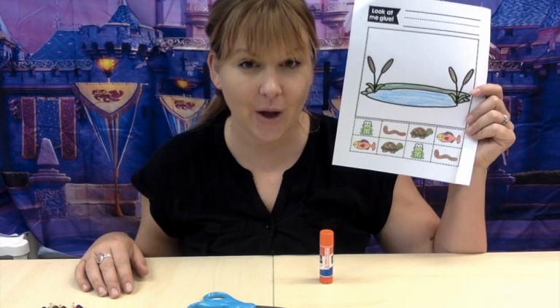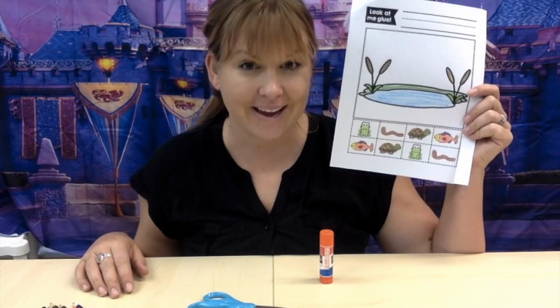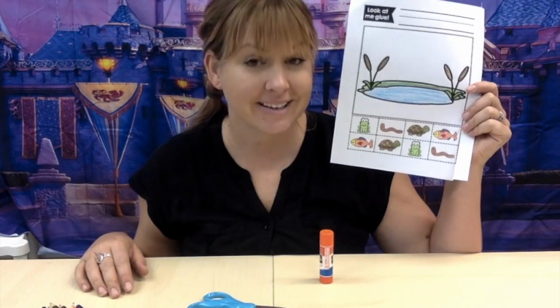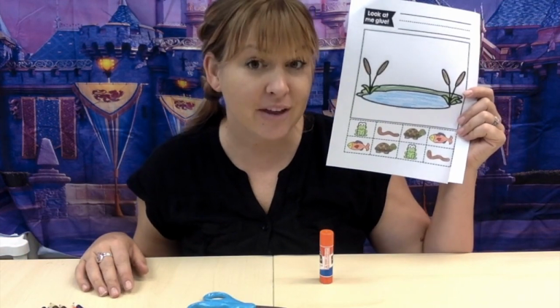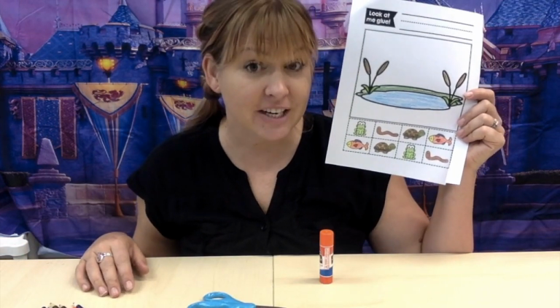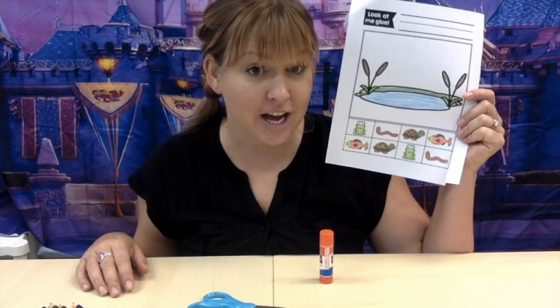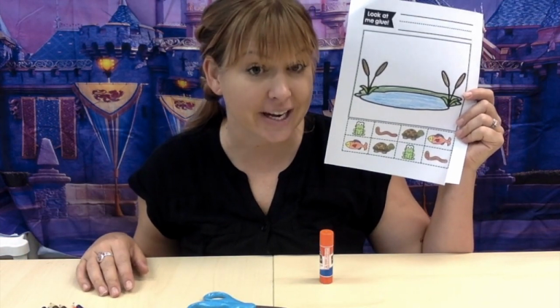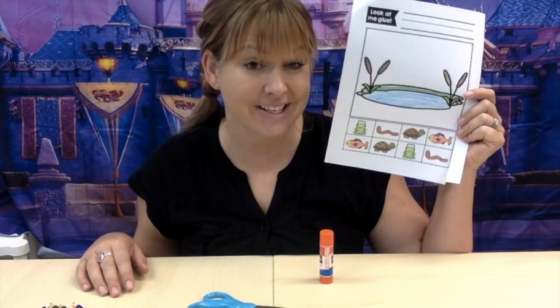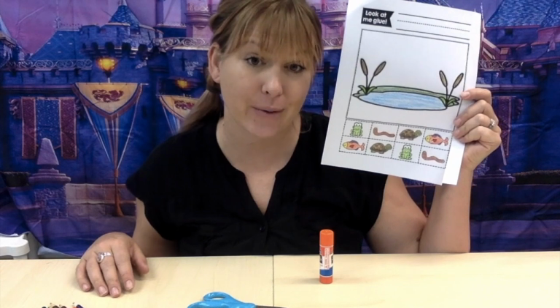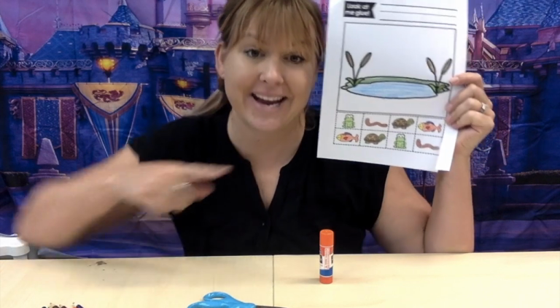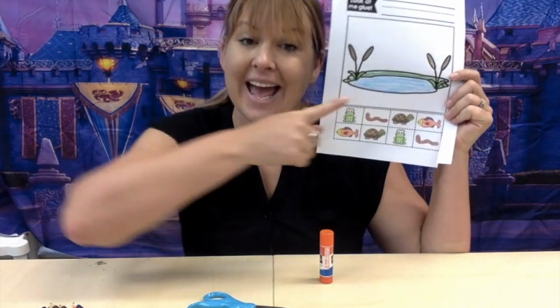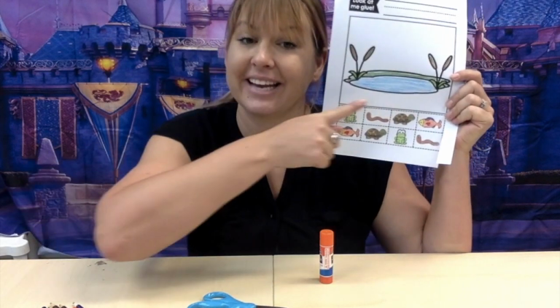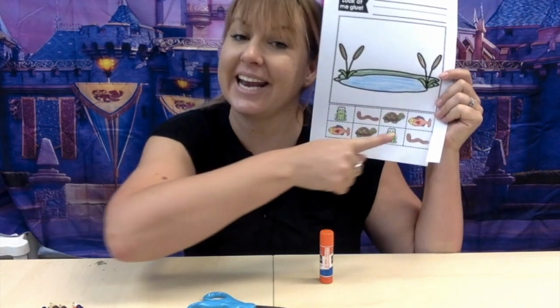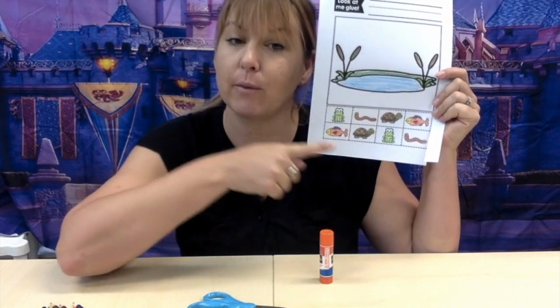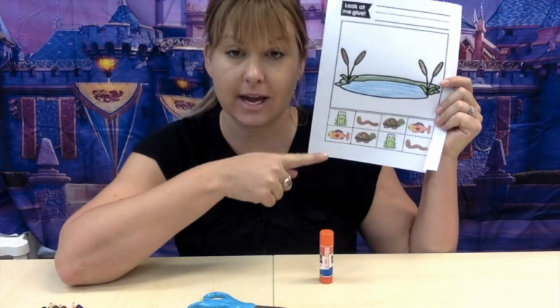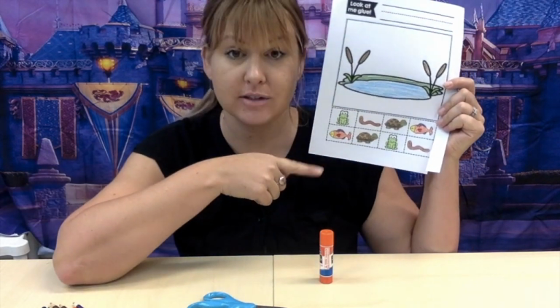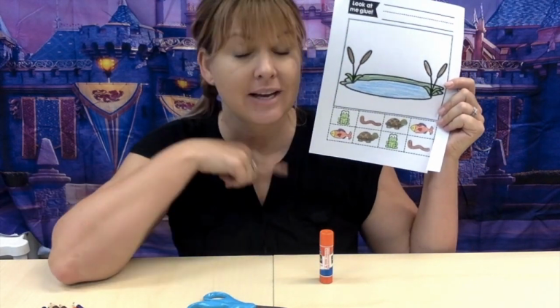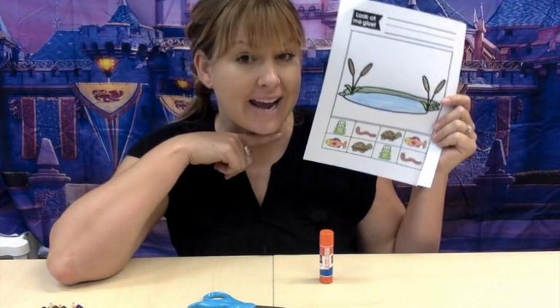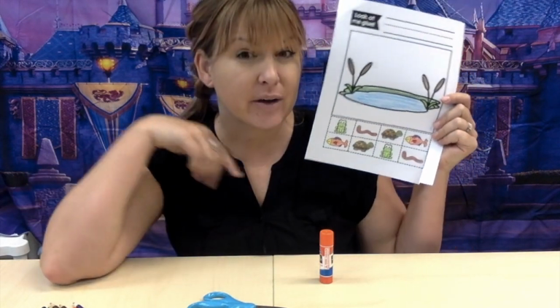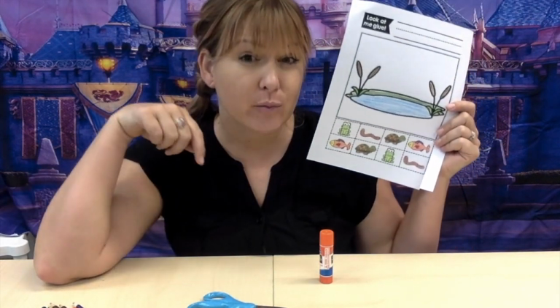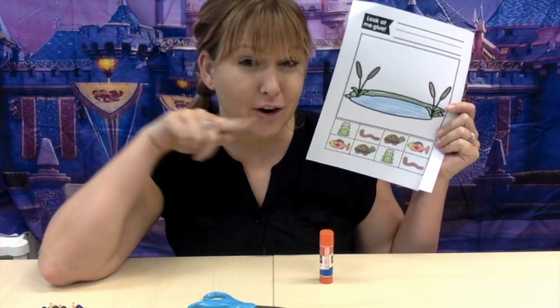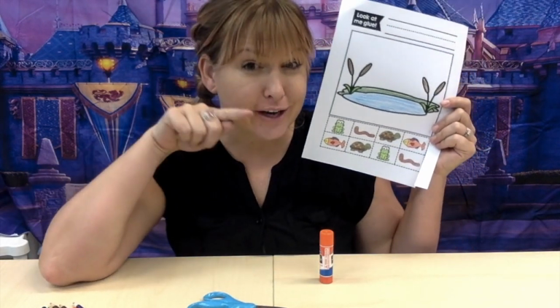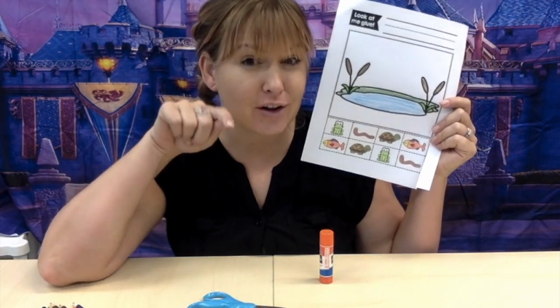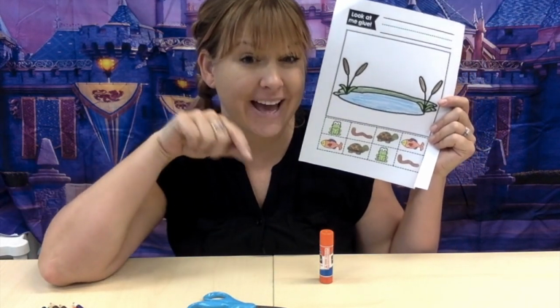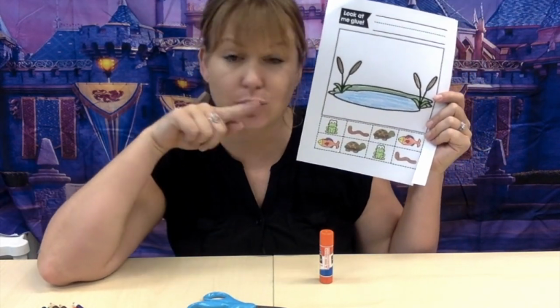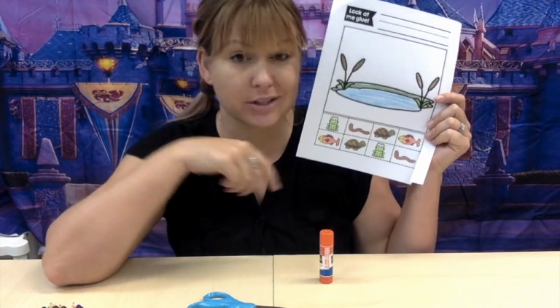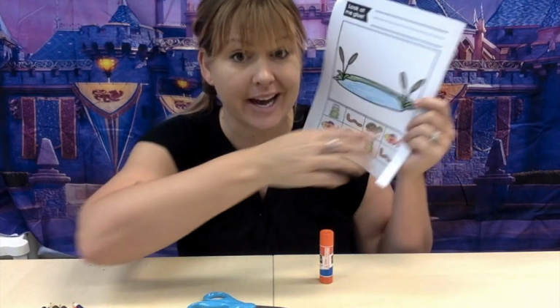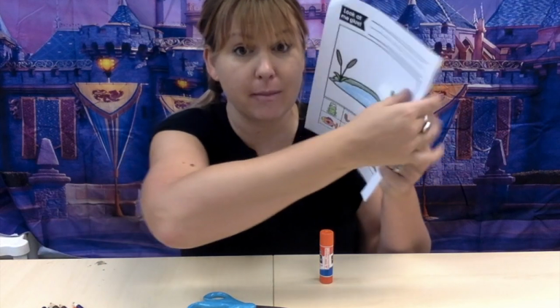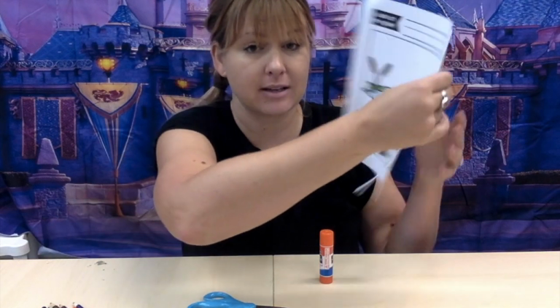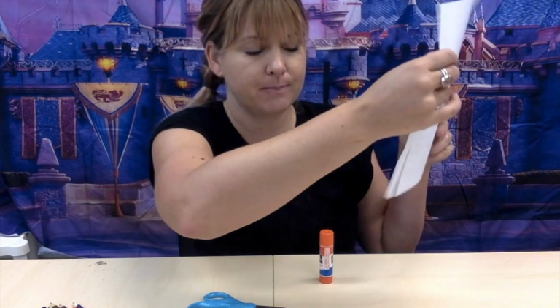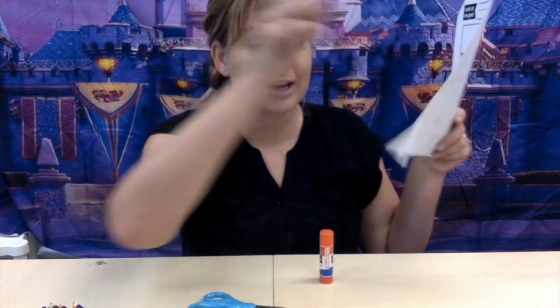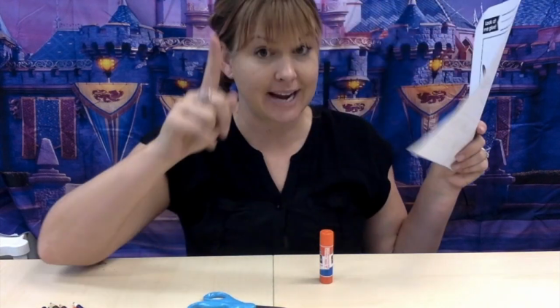Okay, now that I've finished coloring, I need to go ahead and cut out my animals. It'll be really hard to cut along the edge, so I'm just going to cut out the box.